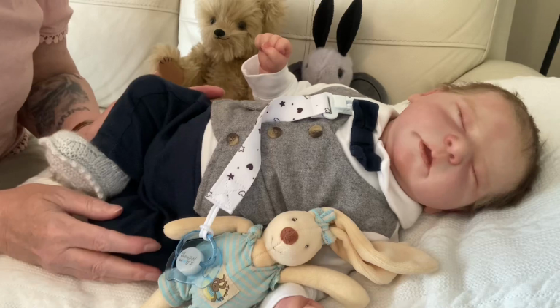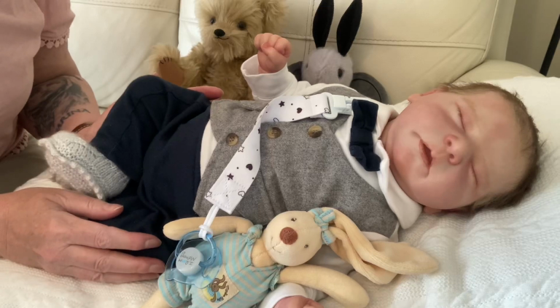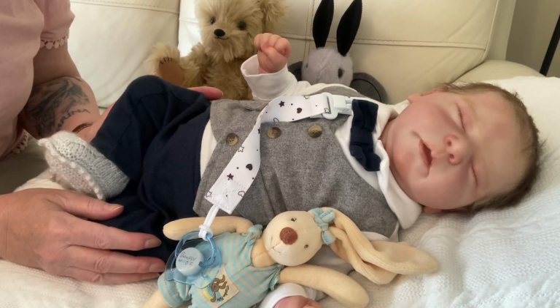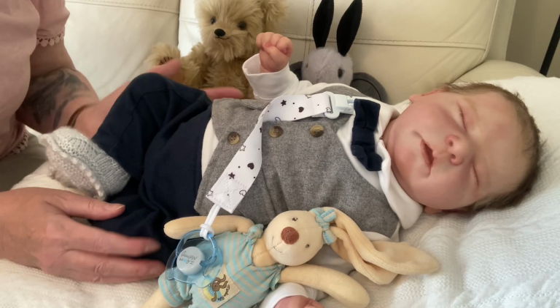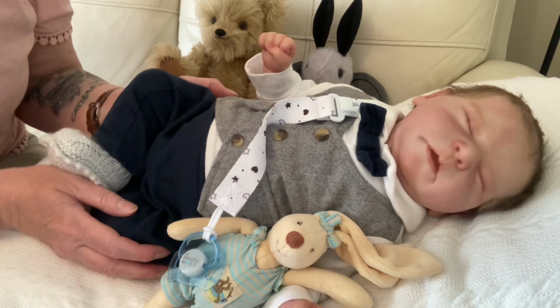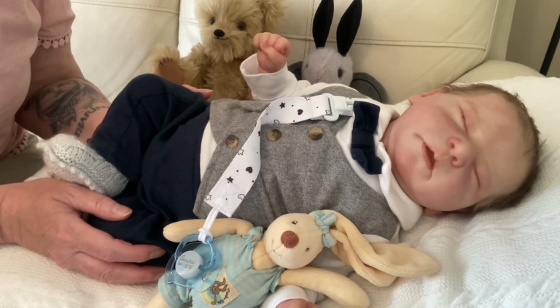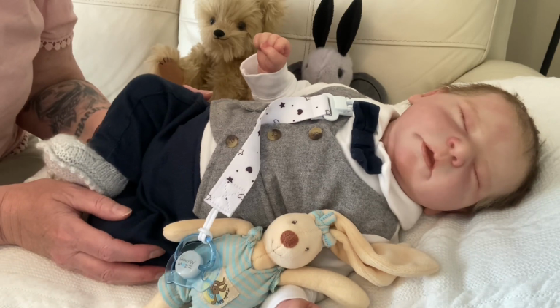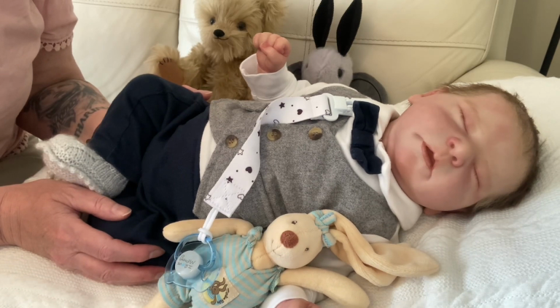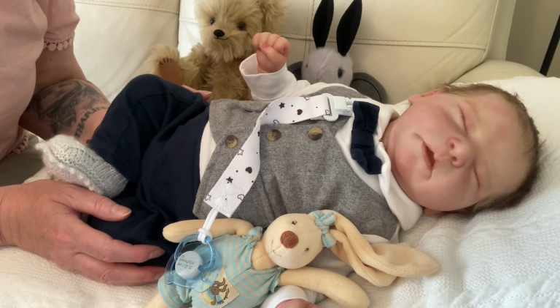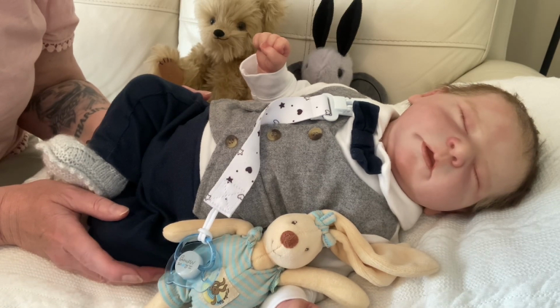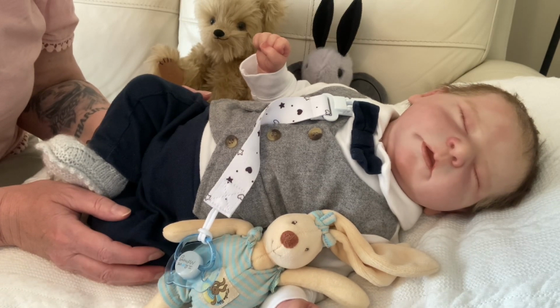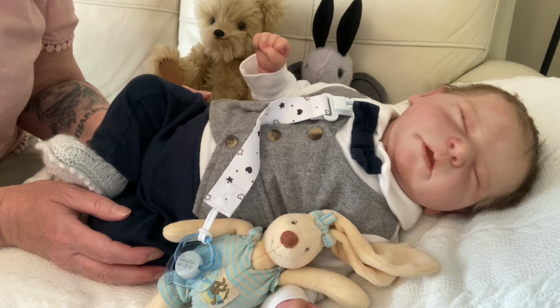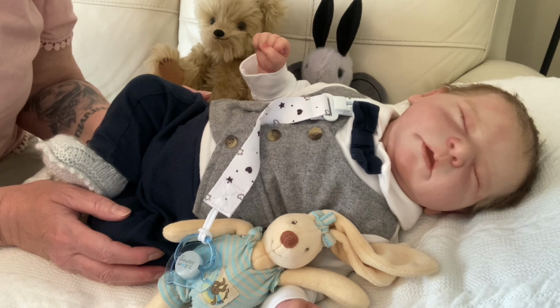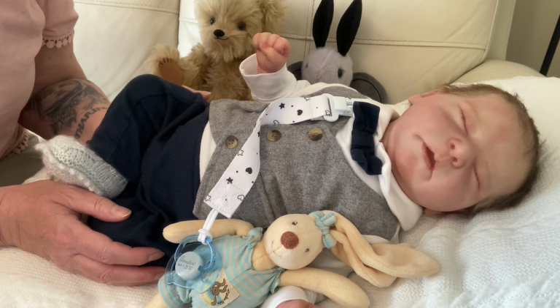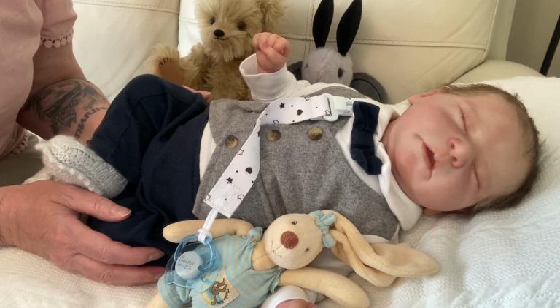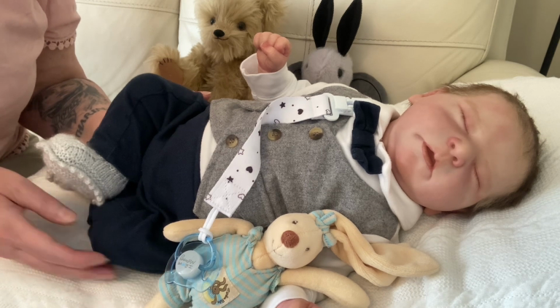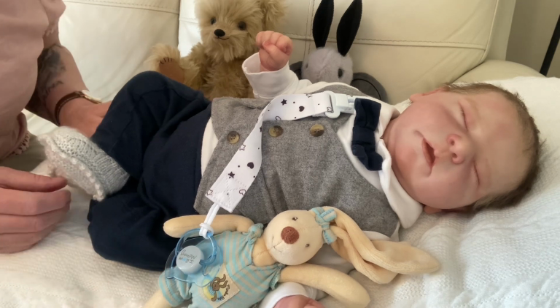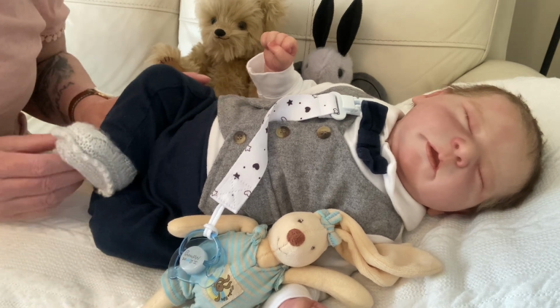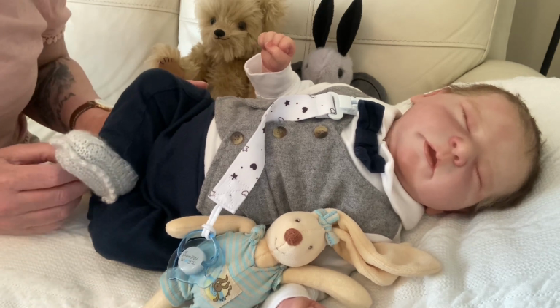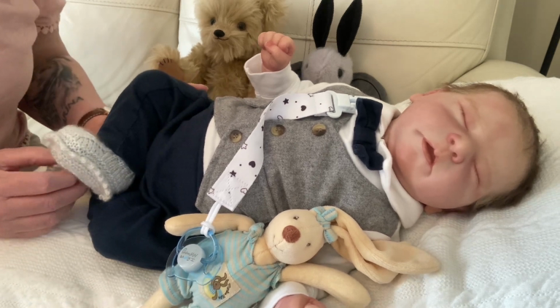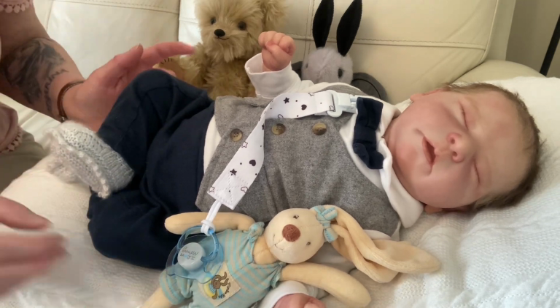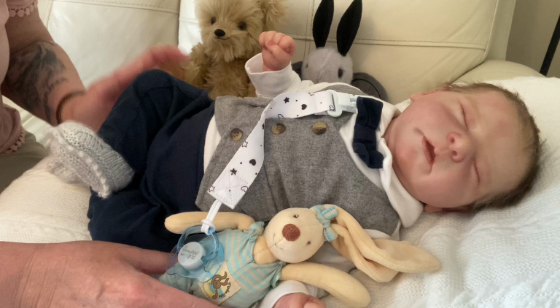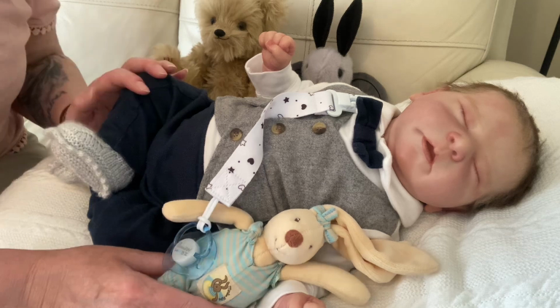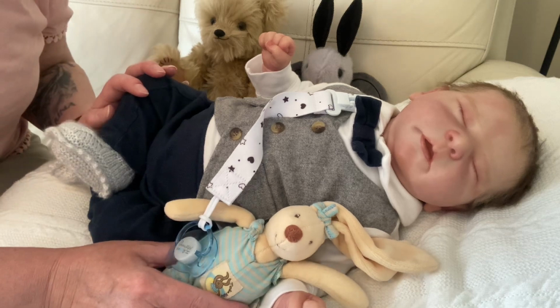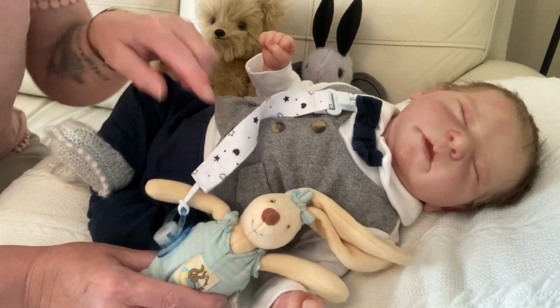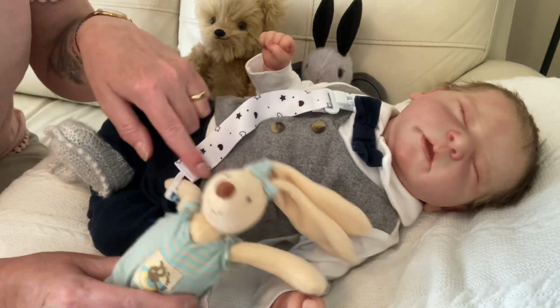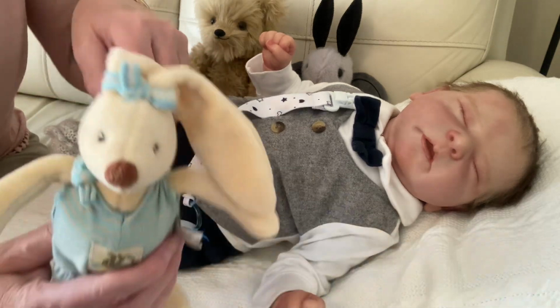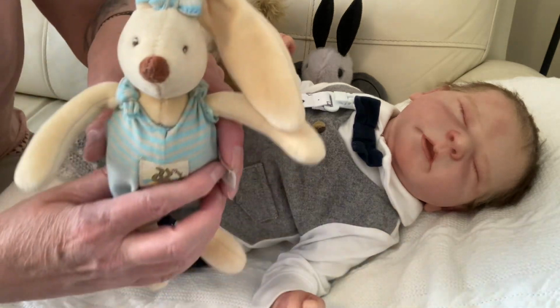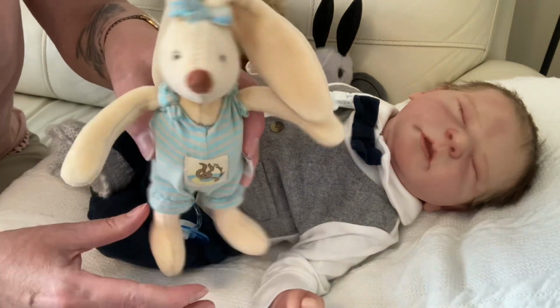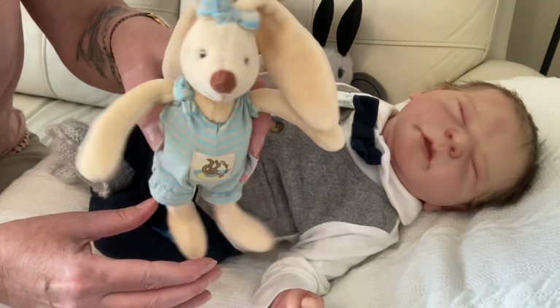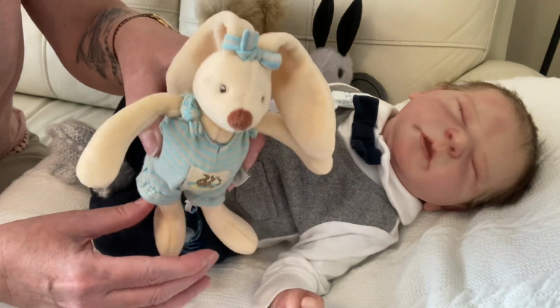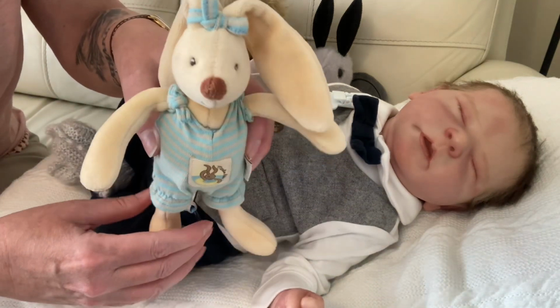Welcome back. Today I'm going to change my Connor, who is the Chase Sculpt, because the sleeper he's got on is a bit thick. So this is his toy, Moolan Rotty.